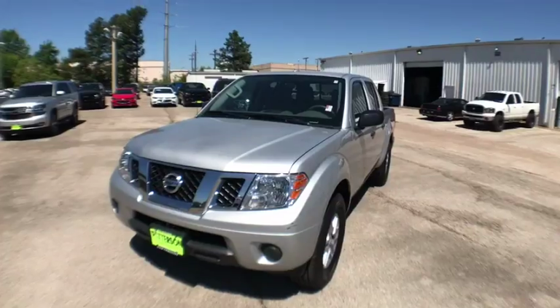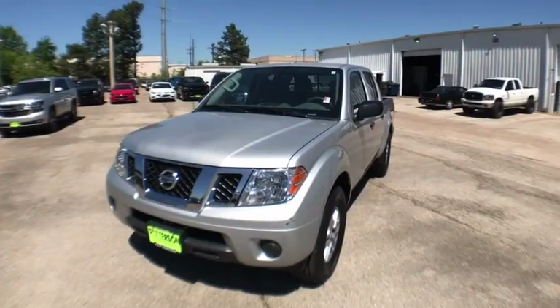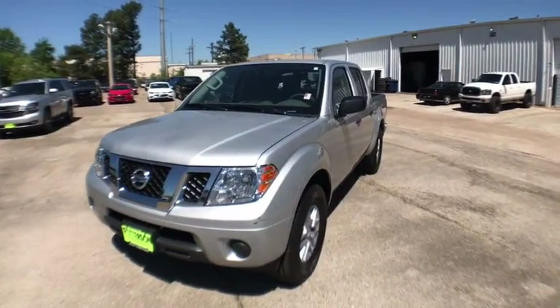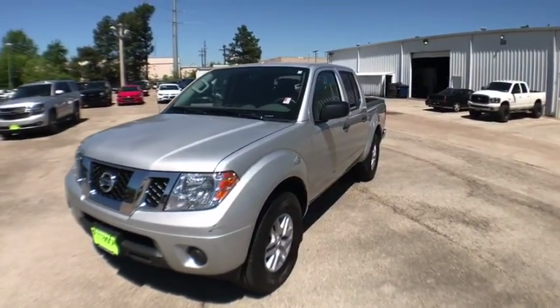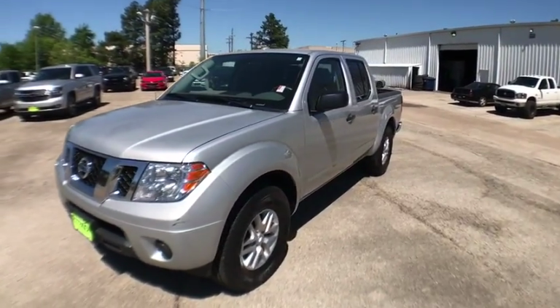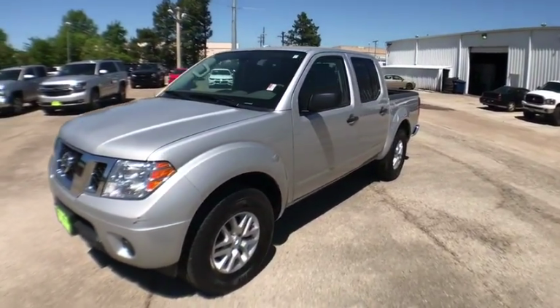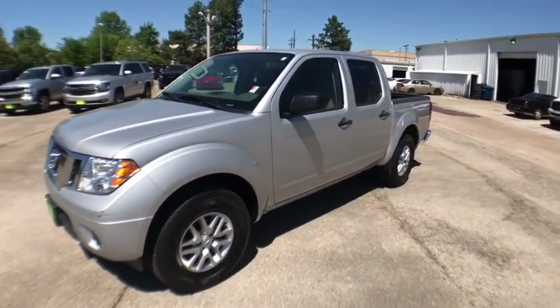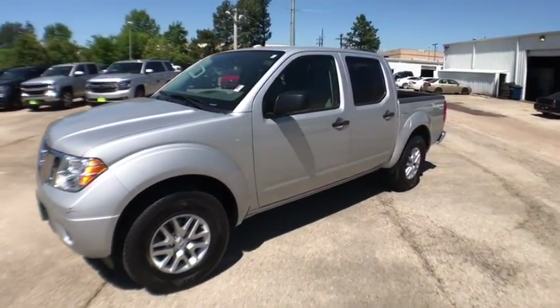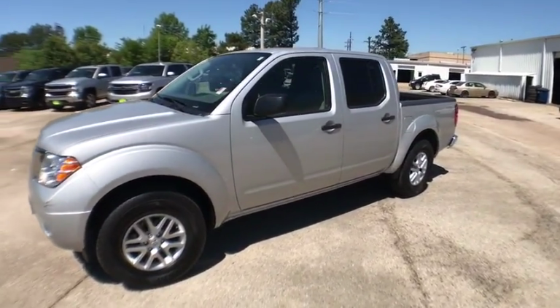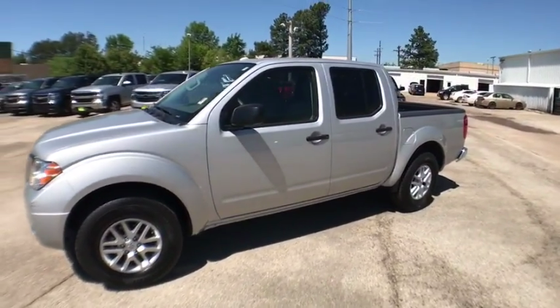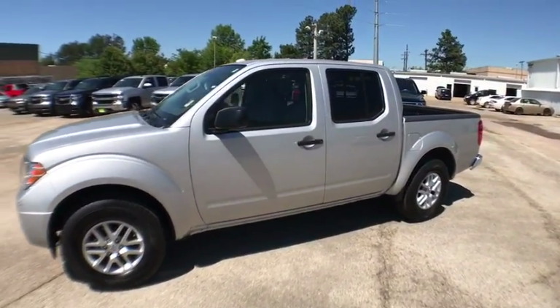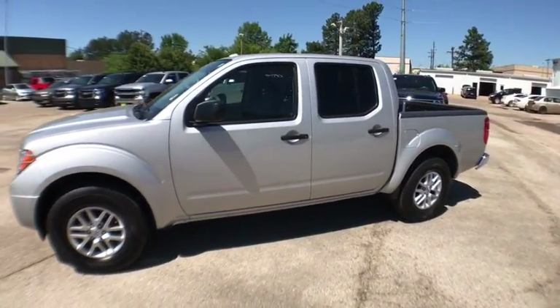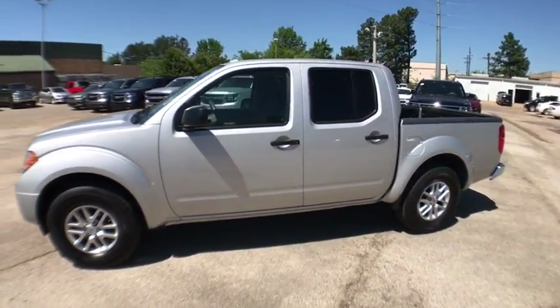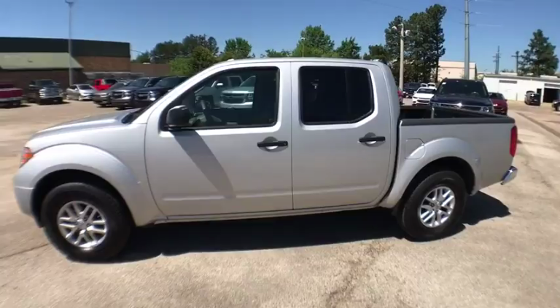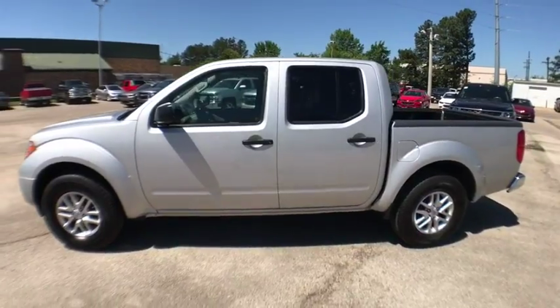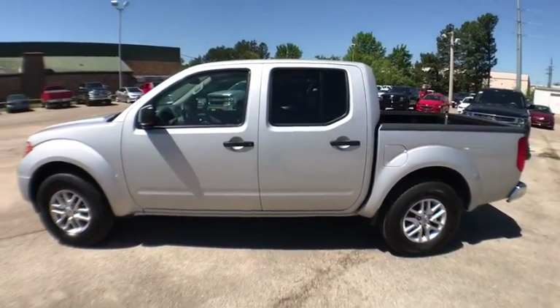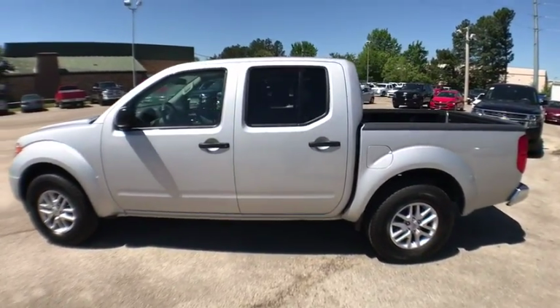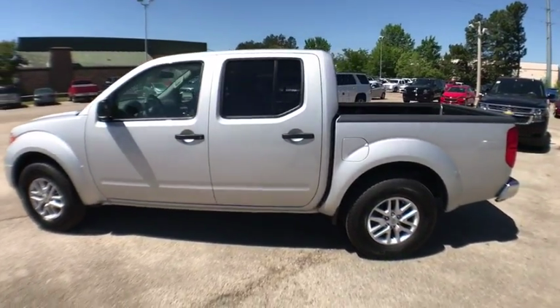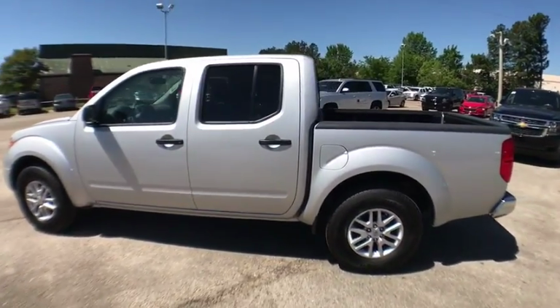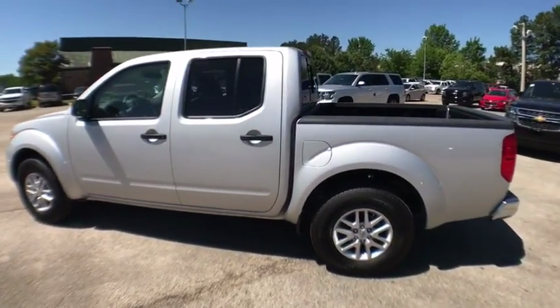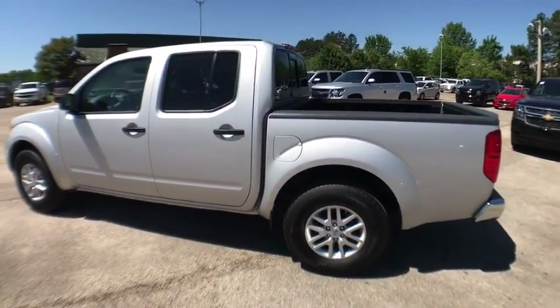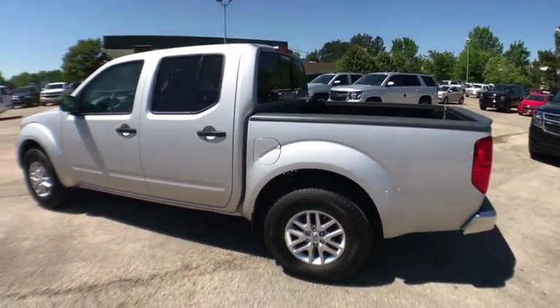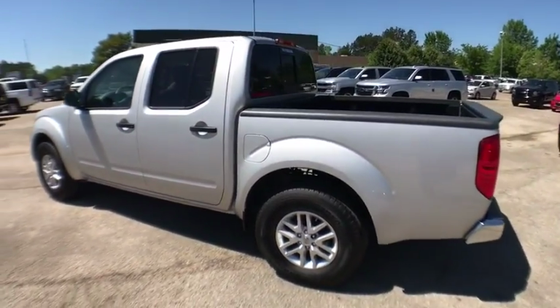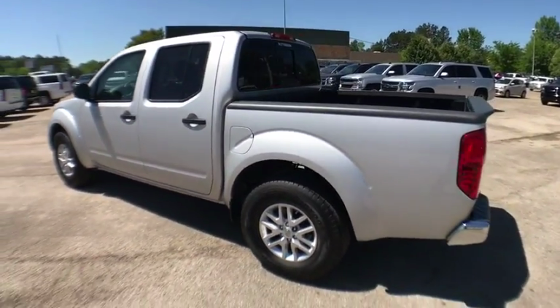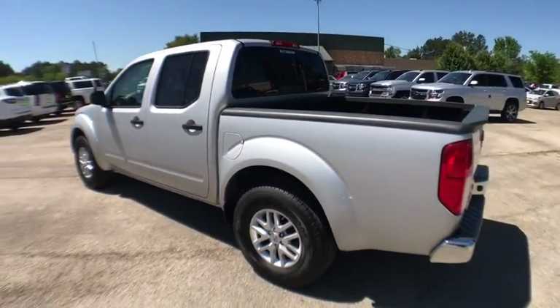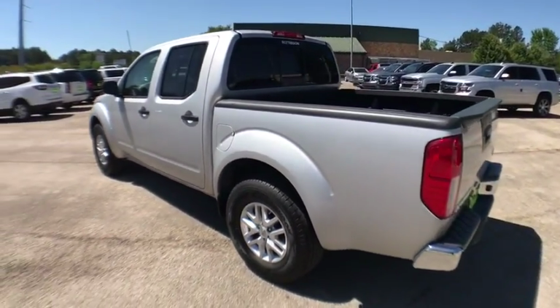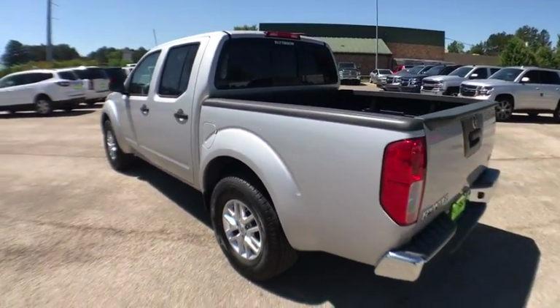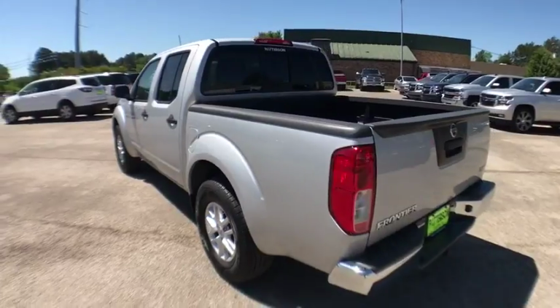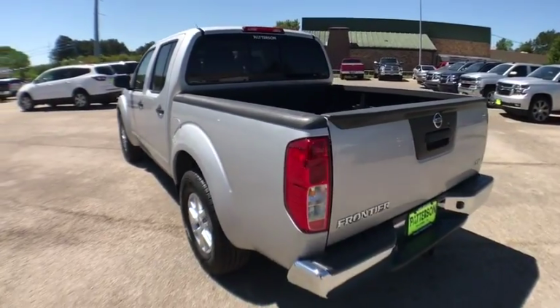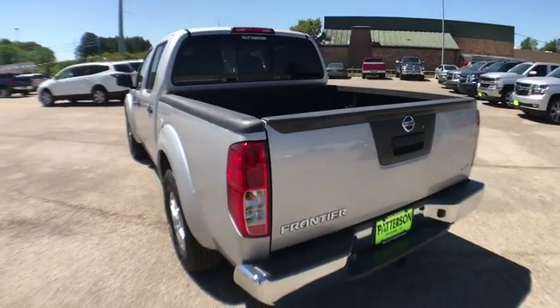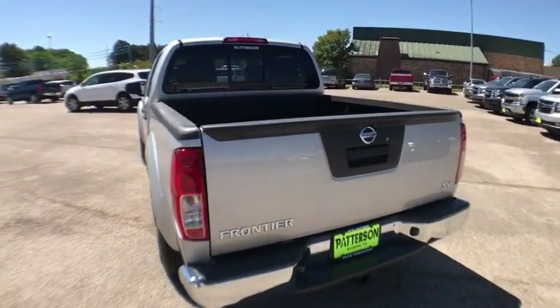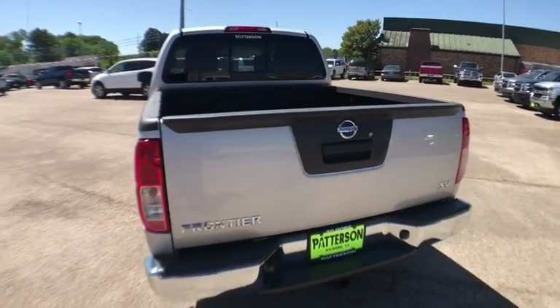The 2017 Nissan Frontier. The Nissan Frontier offers a full-length, fully boxed frame for strength, serious off-road capabilities, and a five-star rating for side impact crash safety.